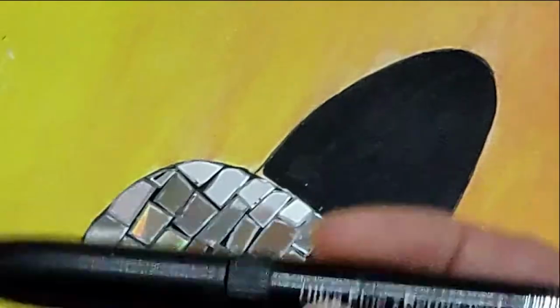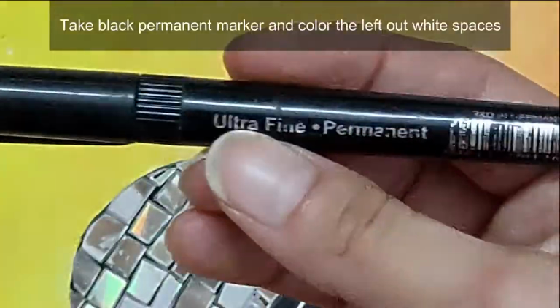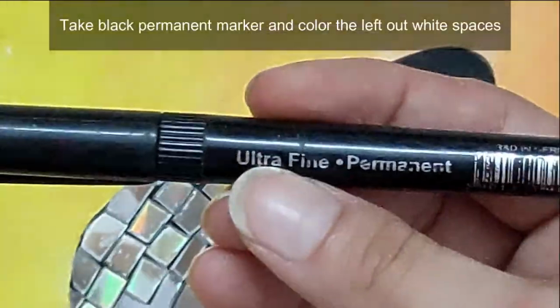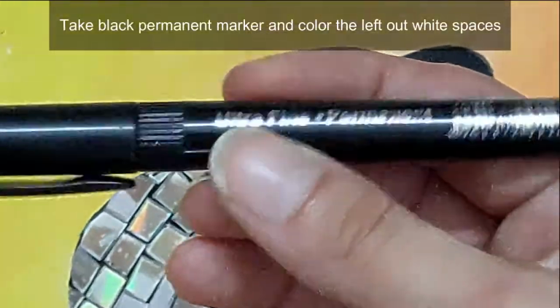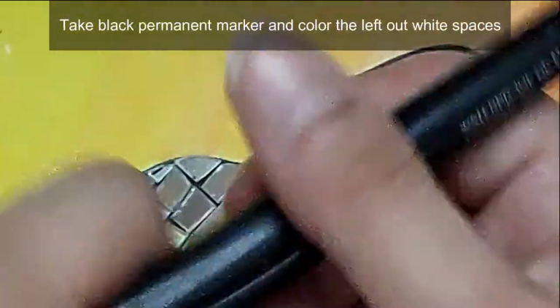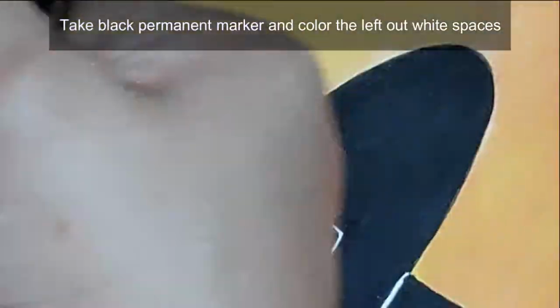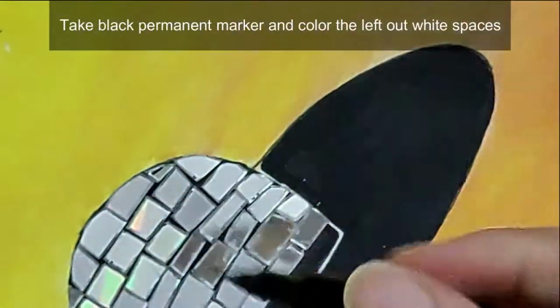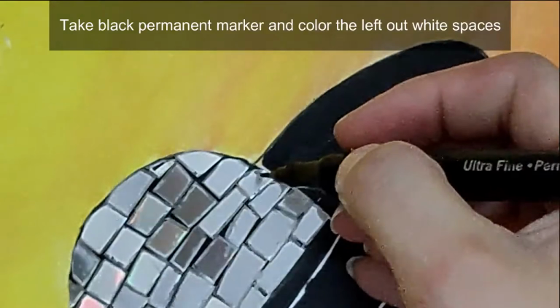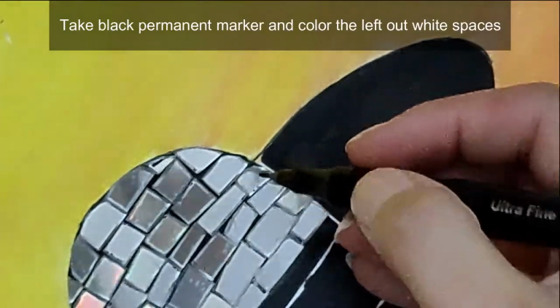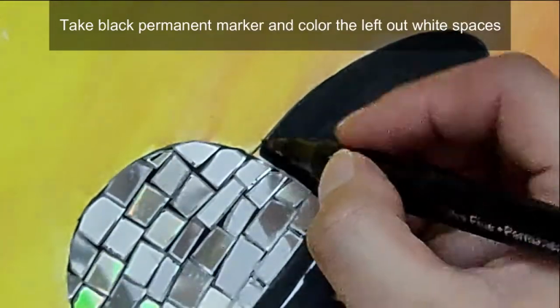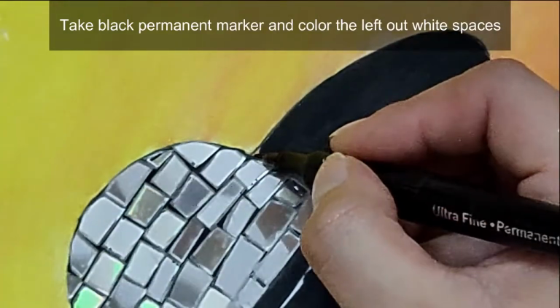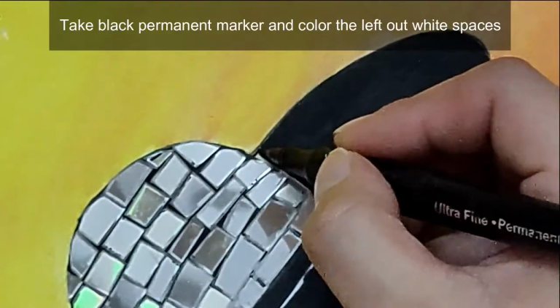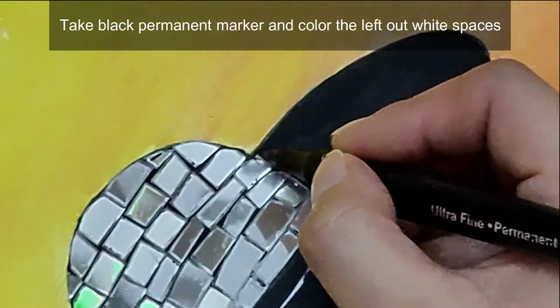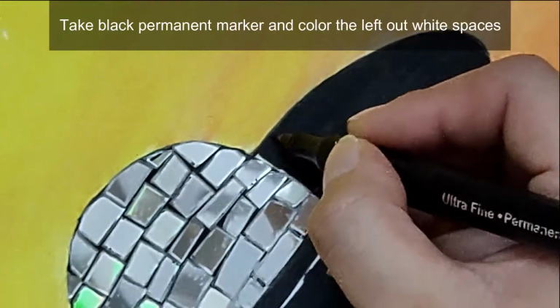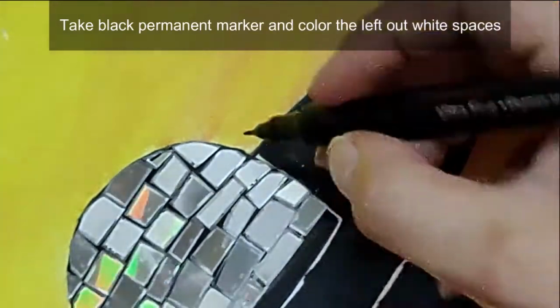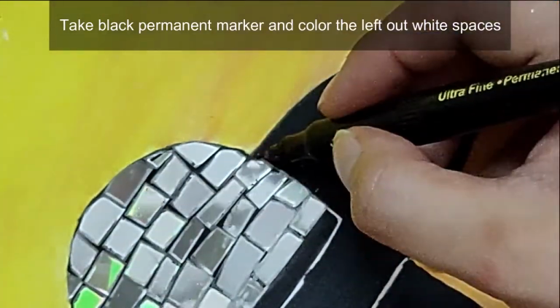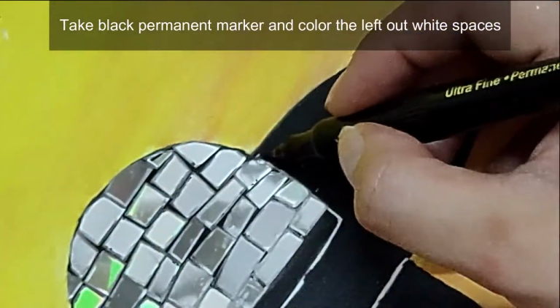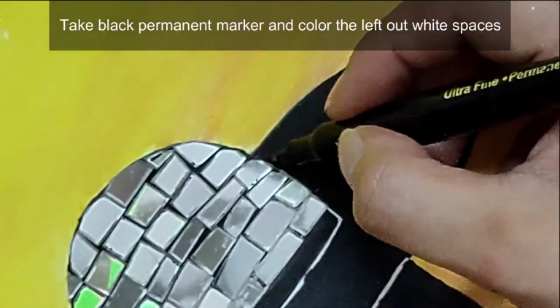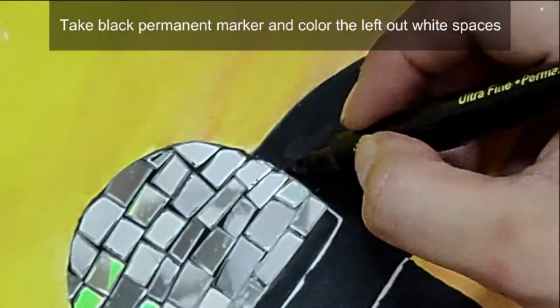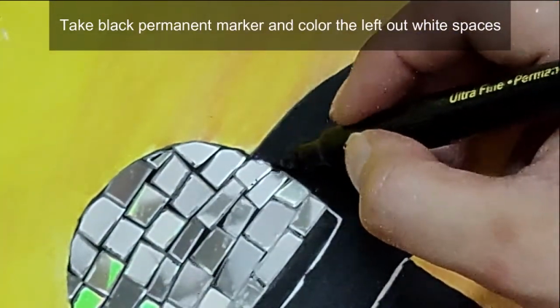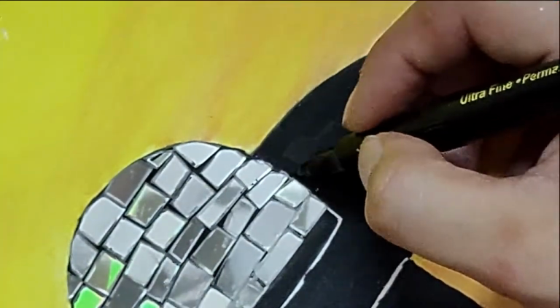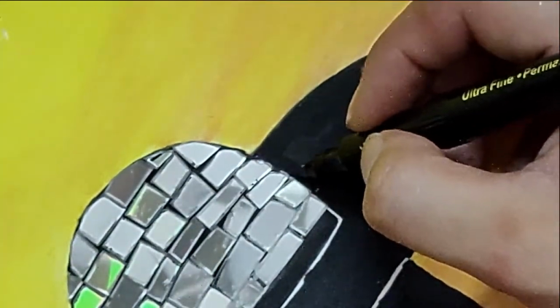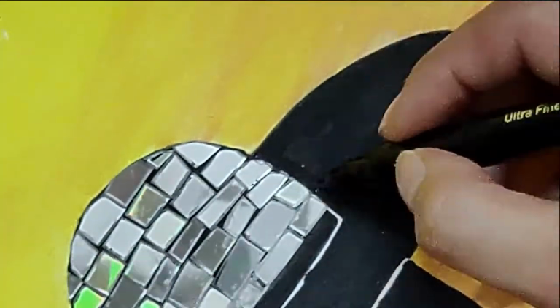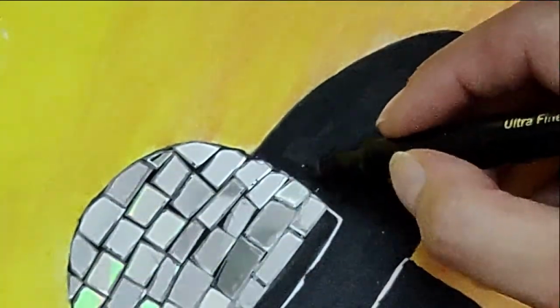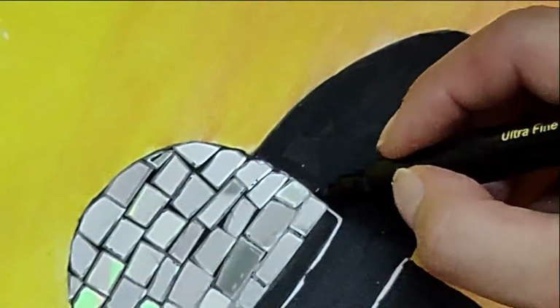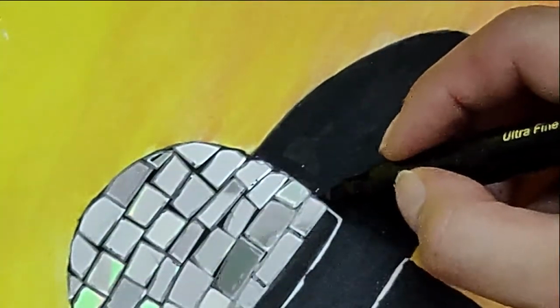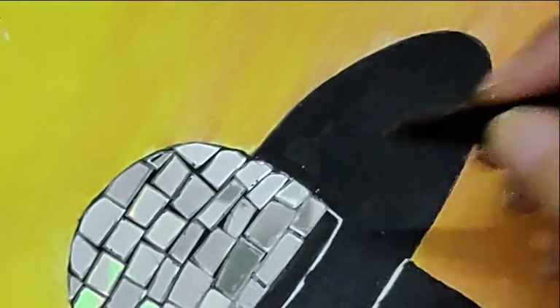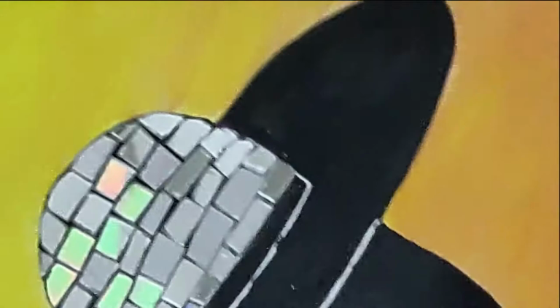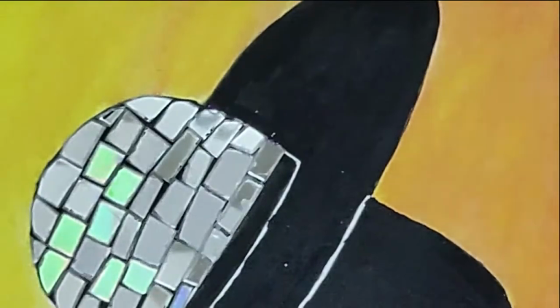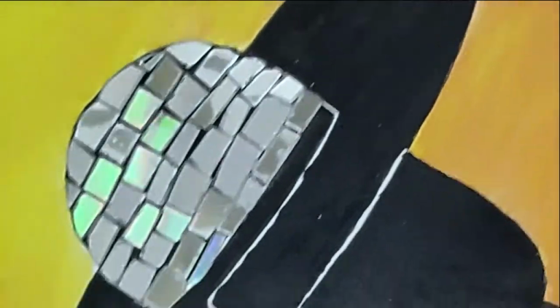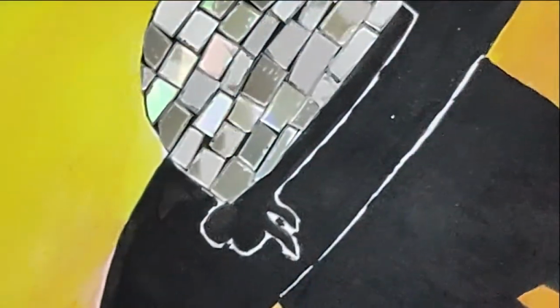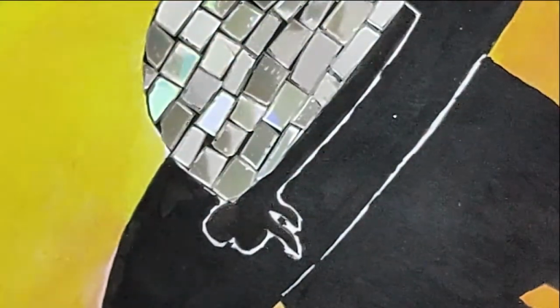Small white spaces will be left out, so take a permanent marker or a black pen and color those left-out portions.